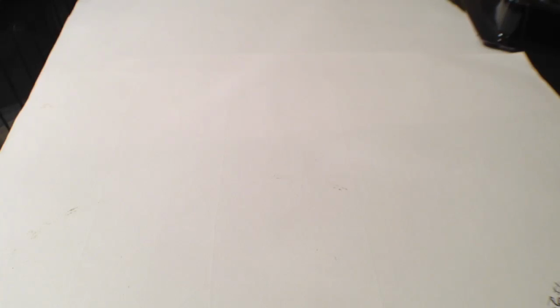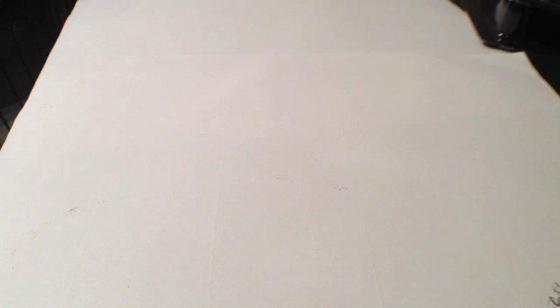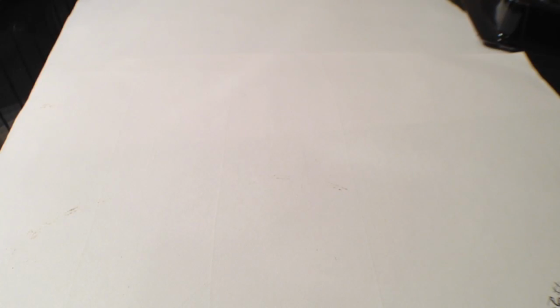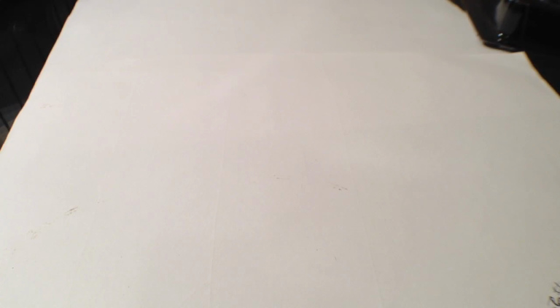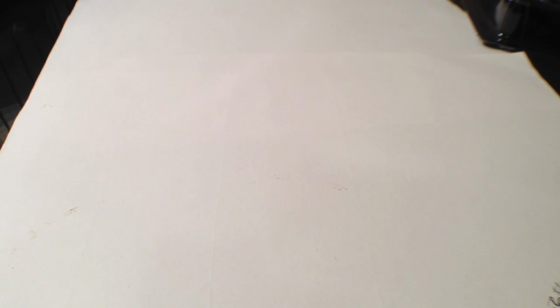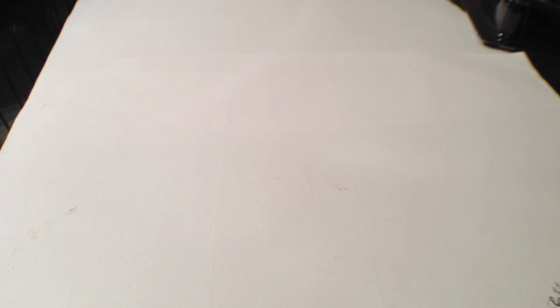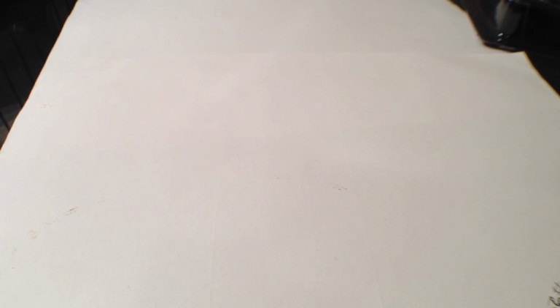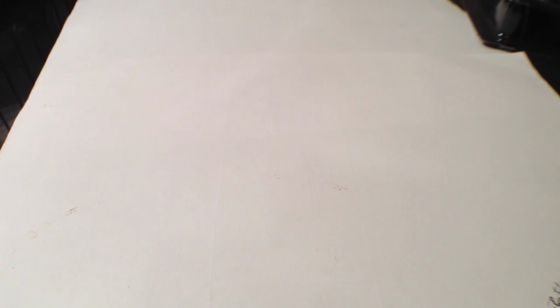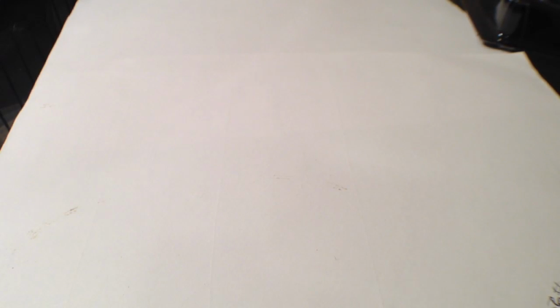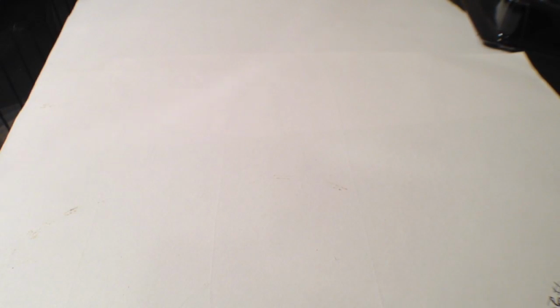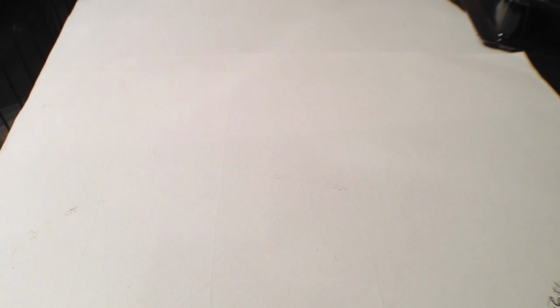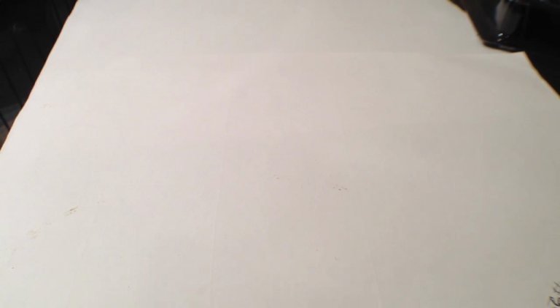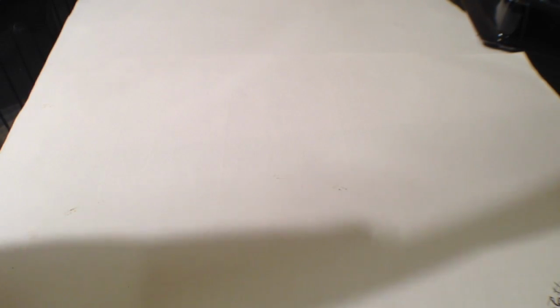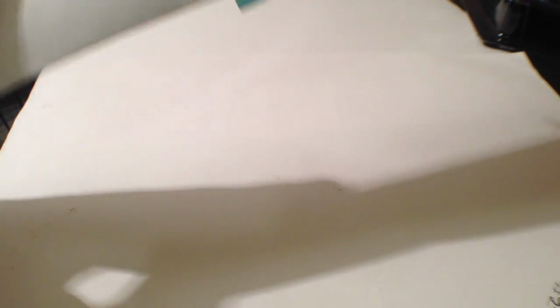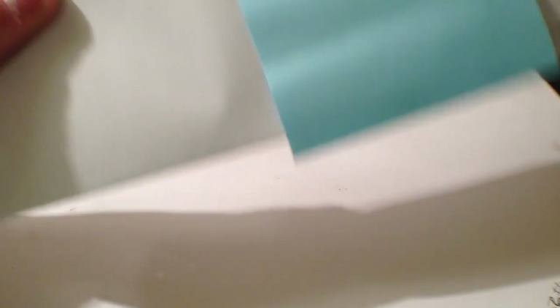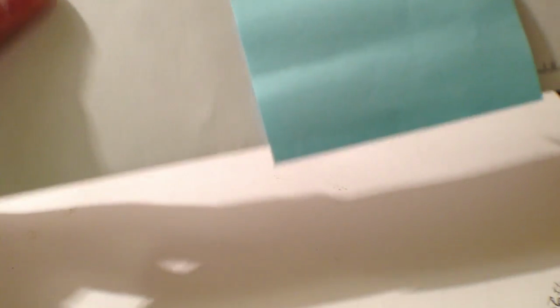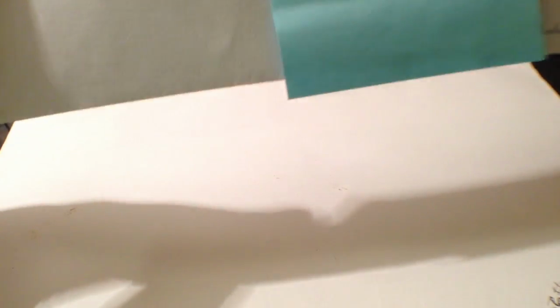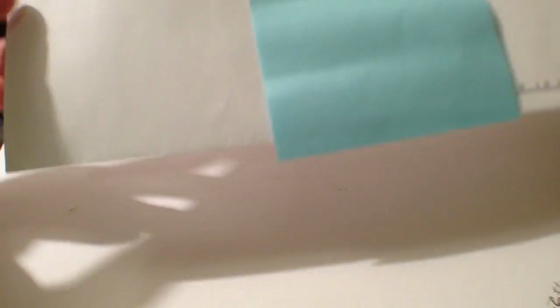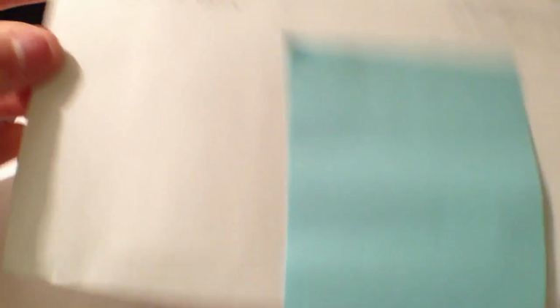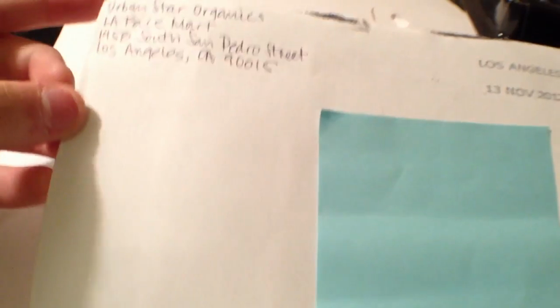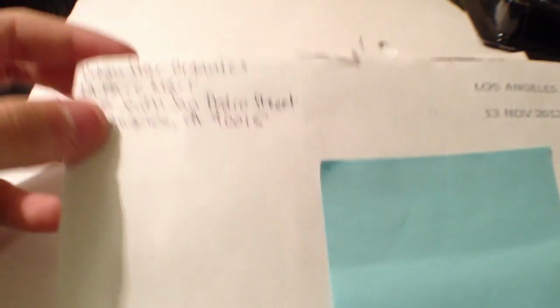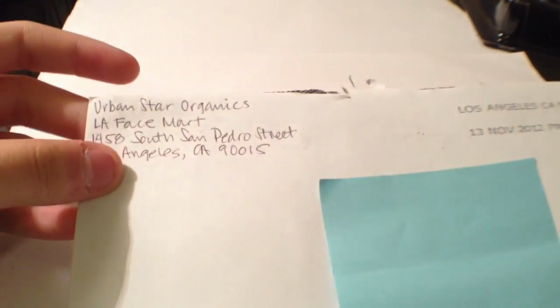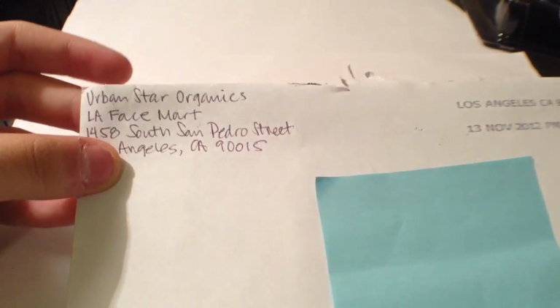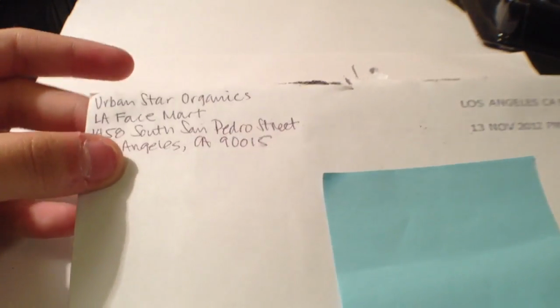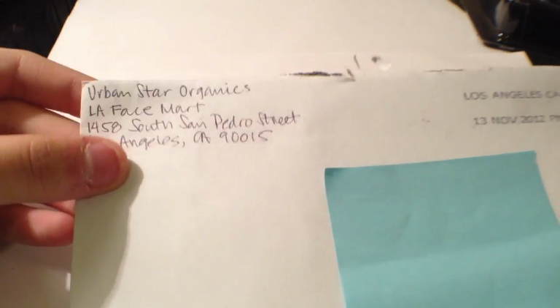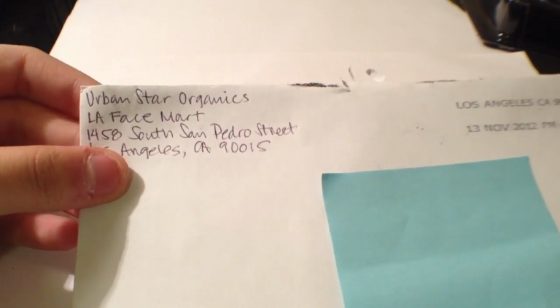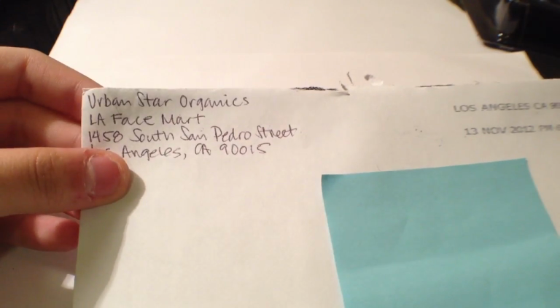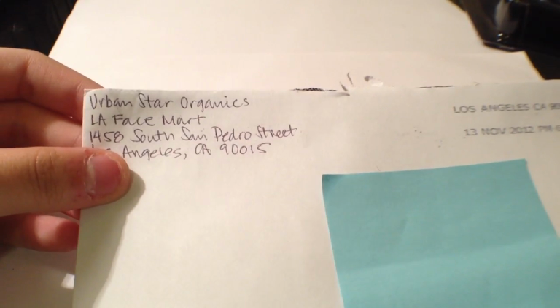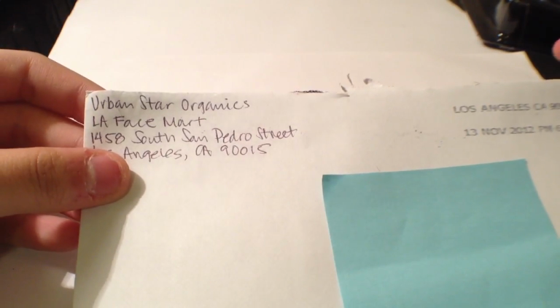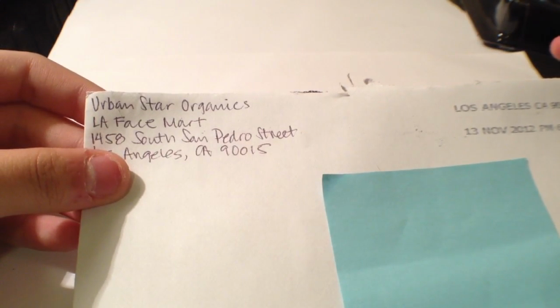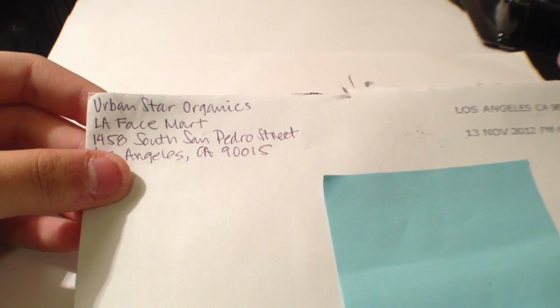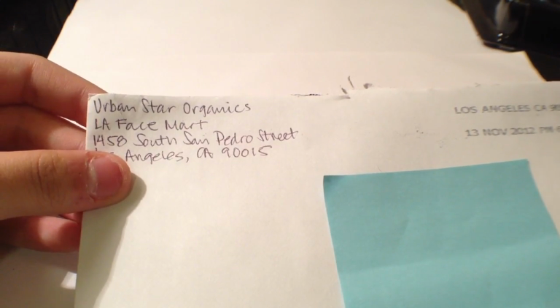Hey guys, today's free sticker video is from Urban Star Organics.